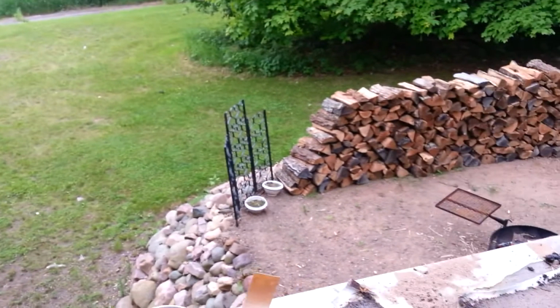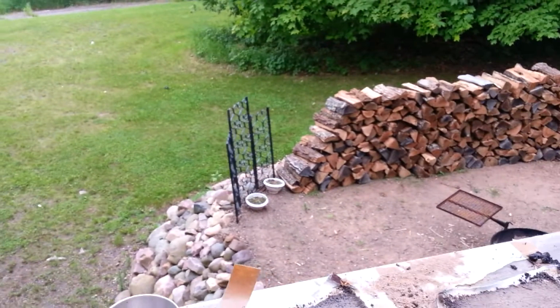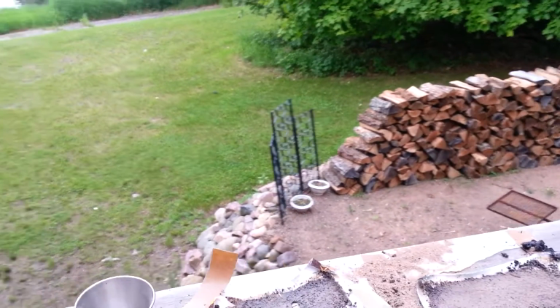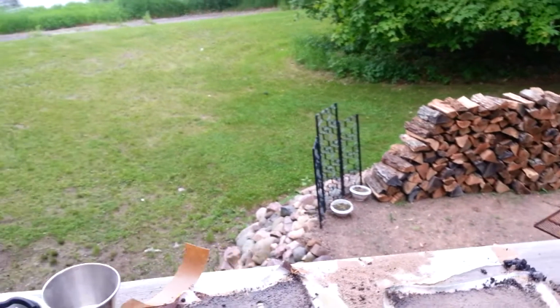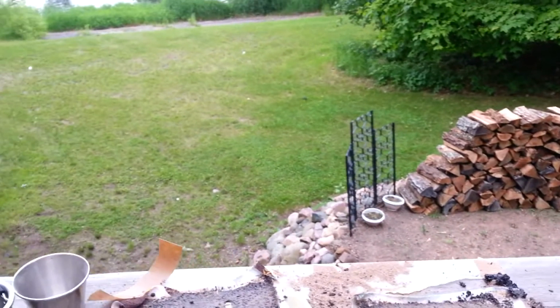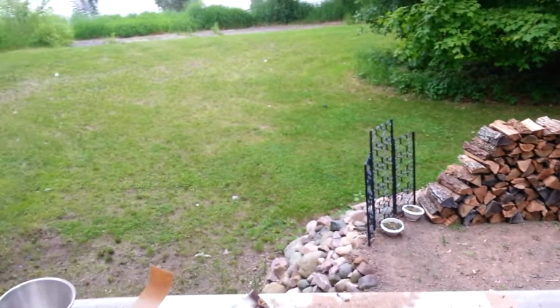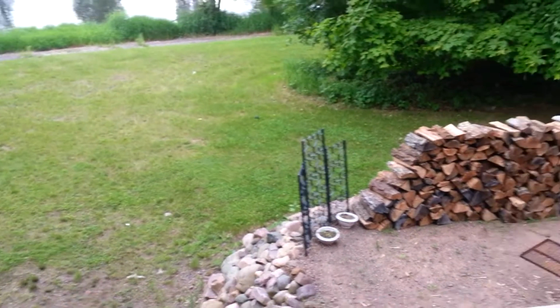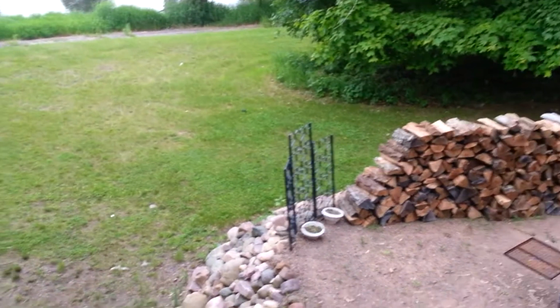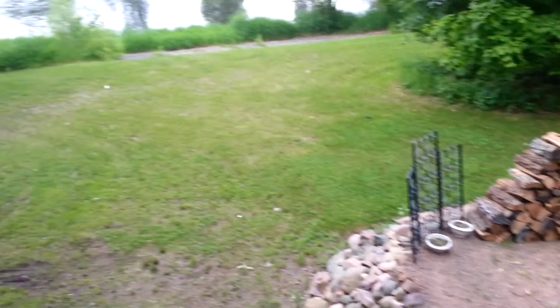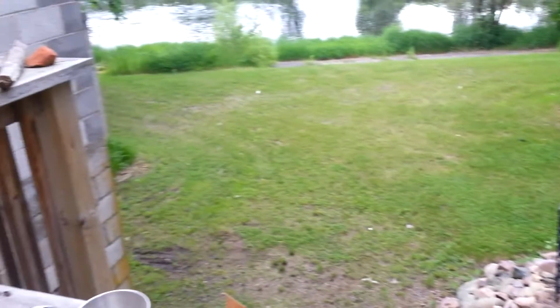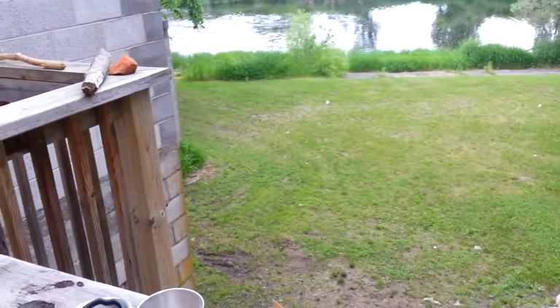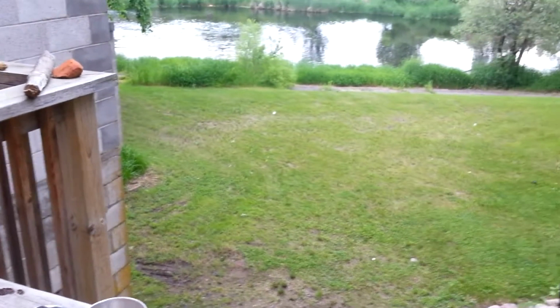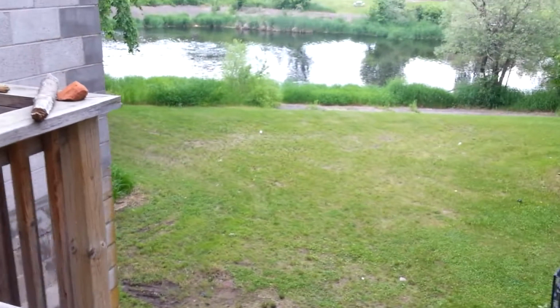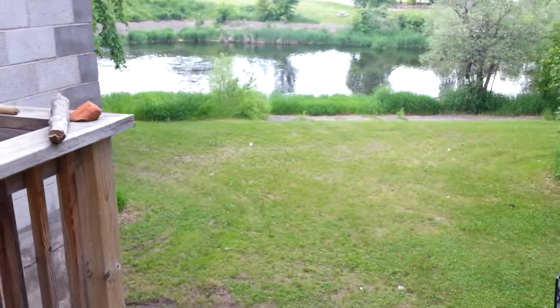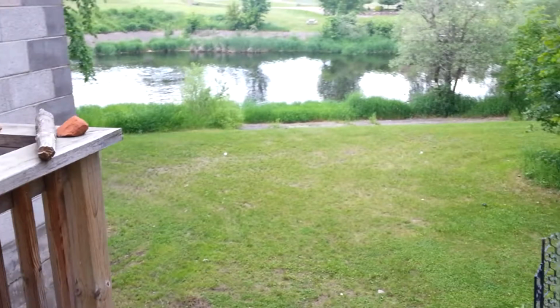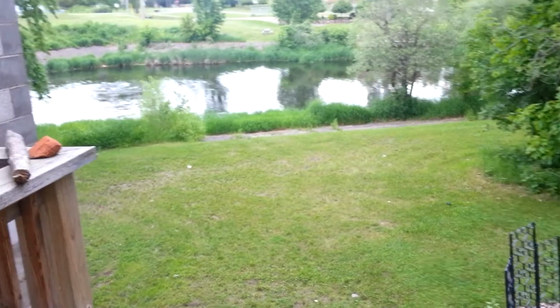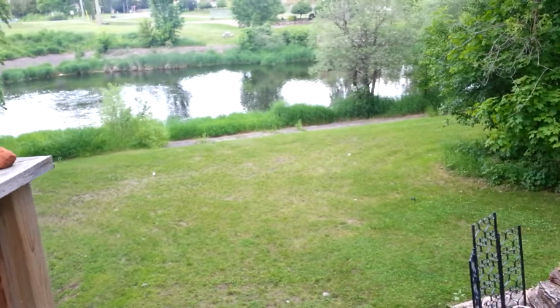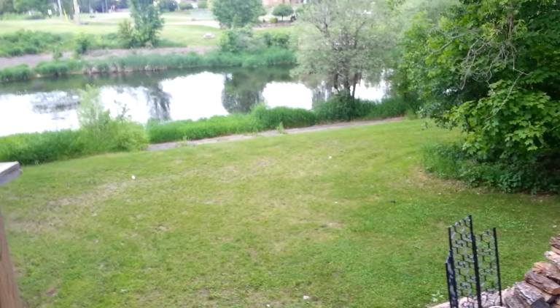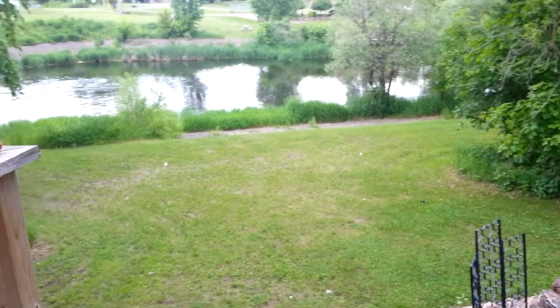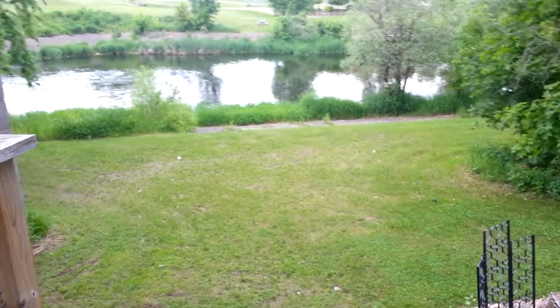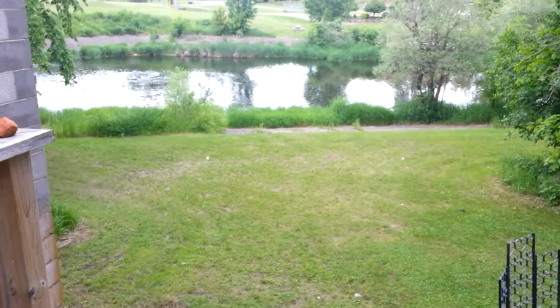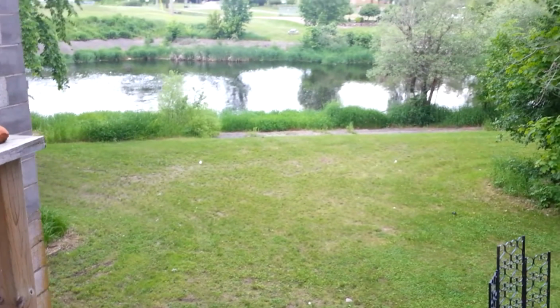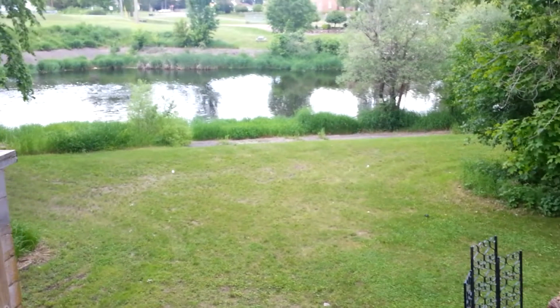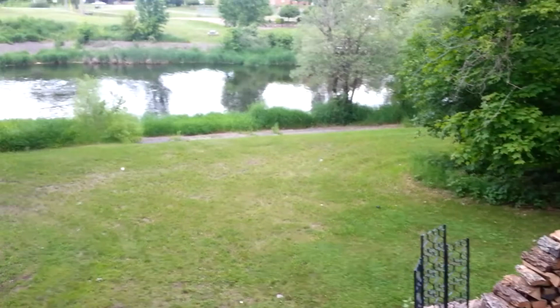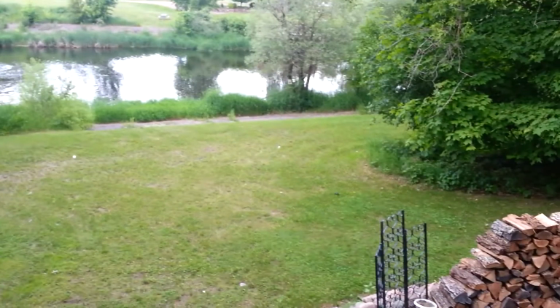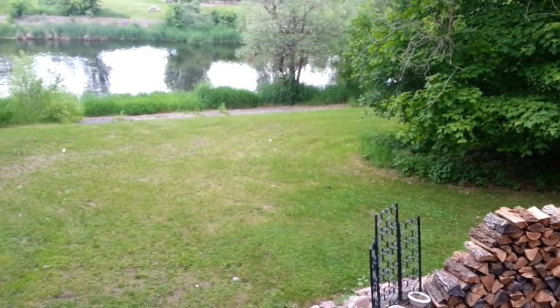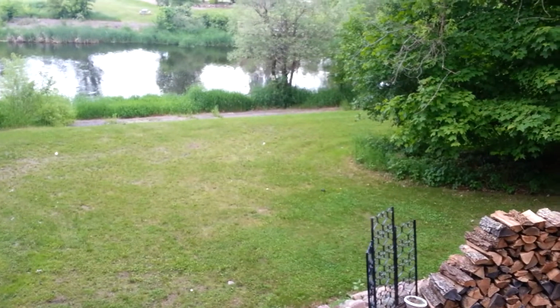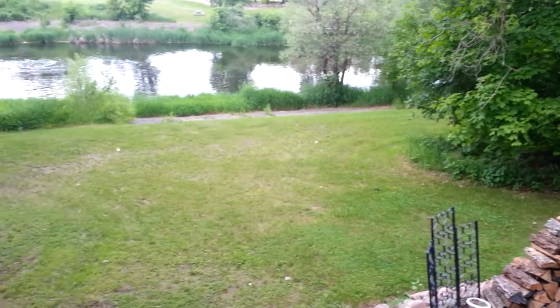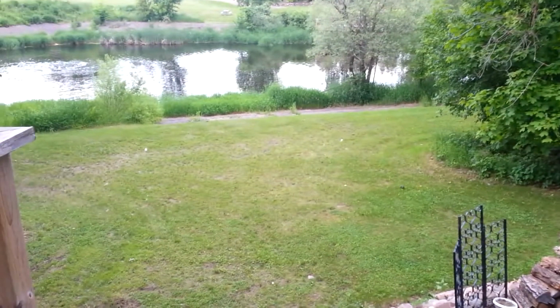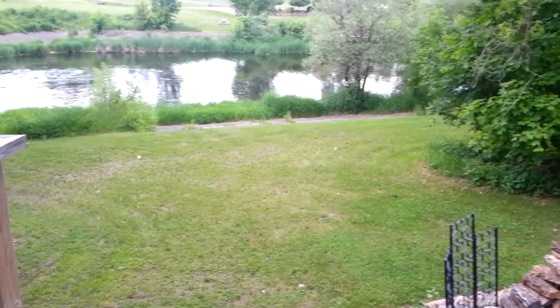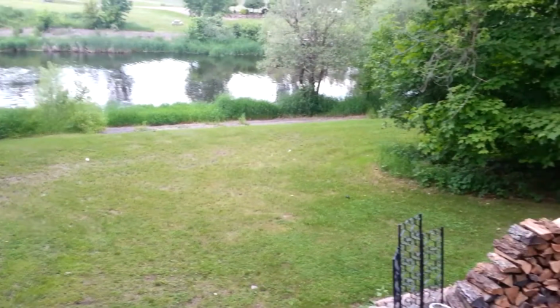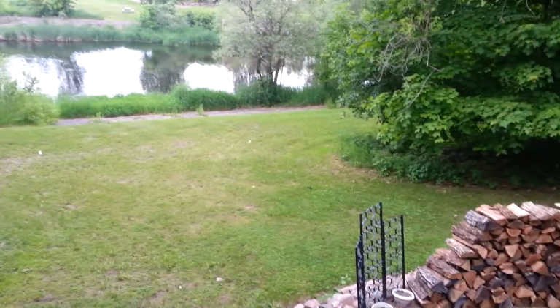Hey guys, how you doing? Sean here. I had this little project on my mind for a little while and I wanted to try and make some bushcraft sandpaper.